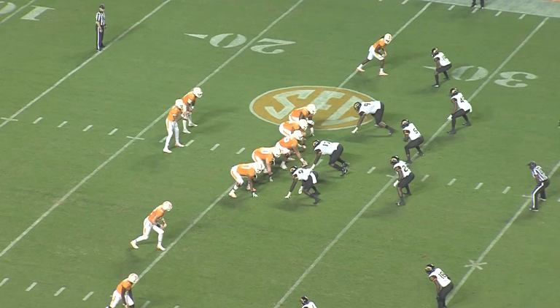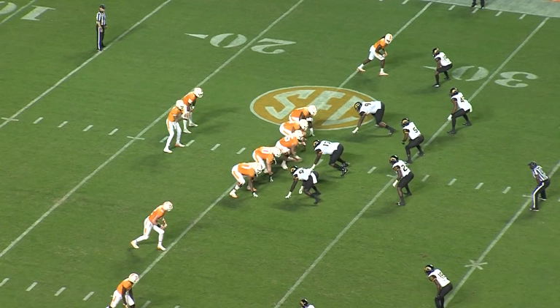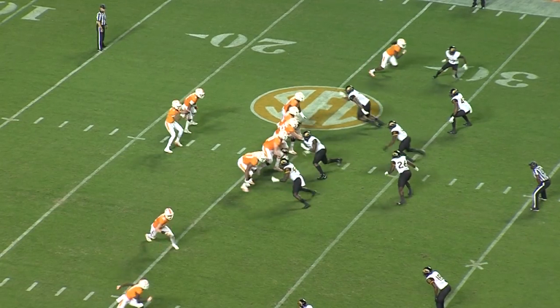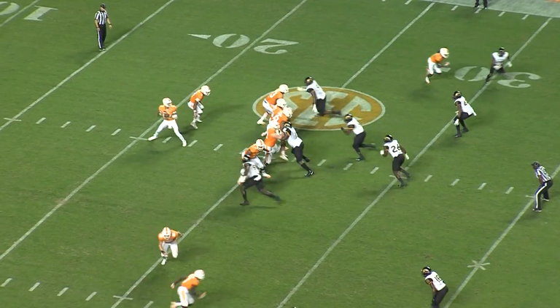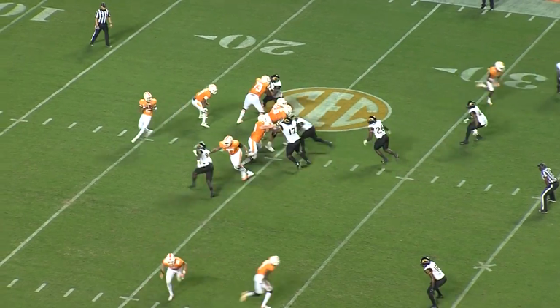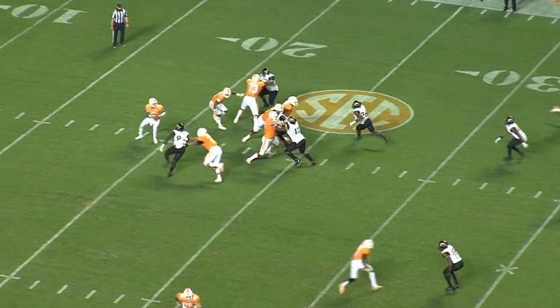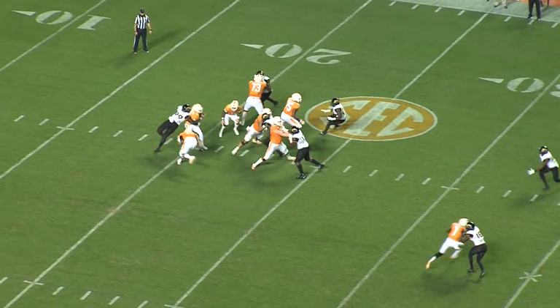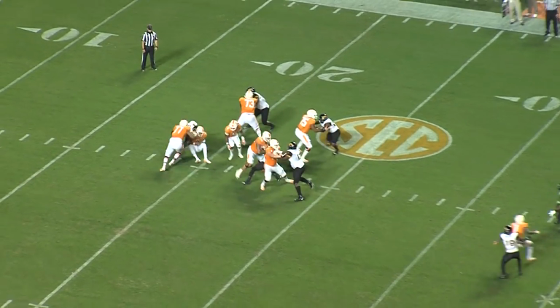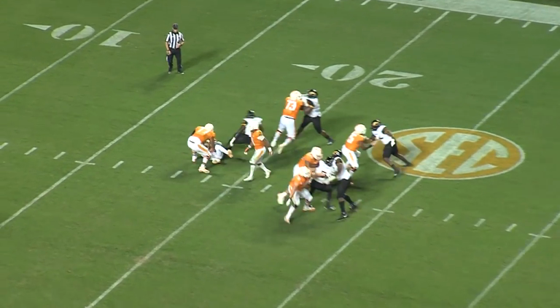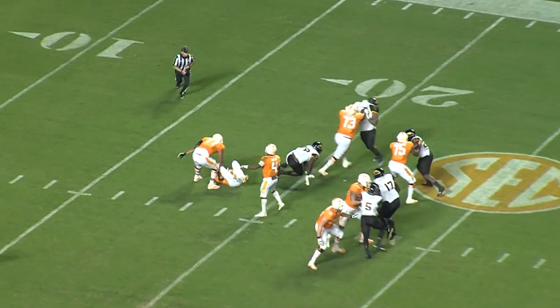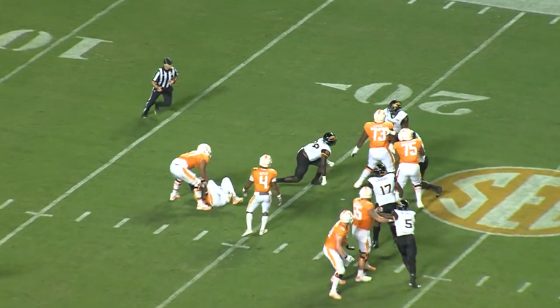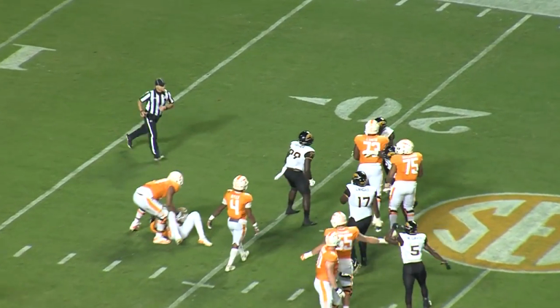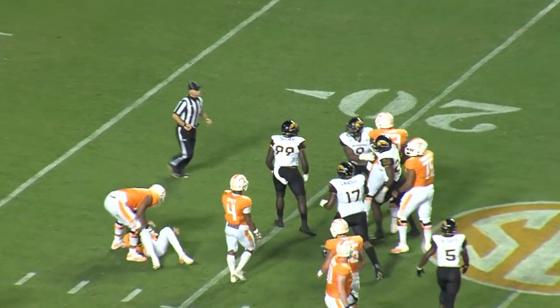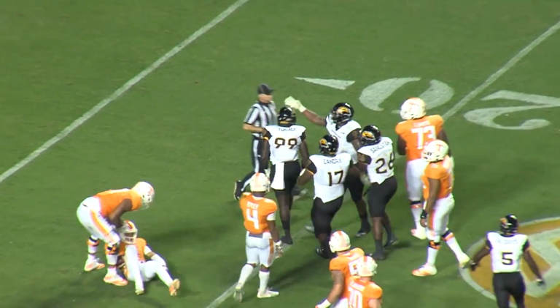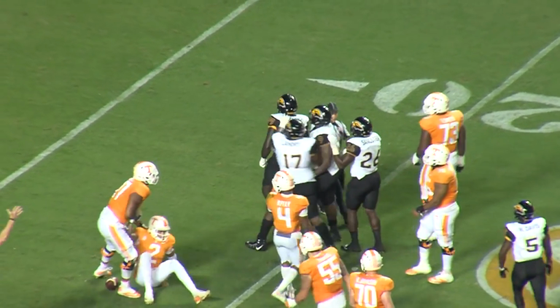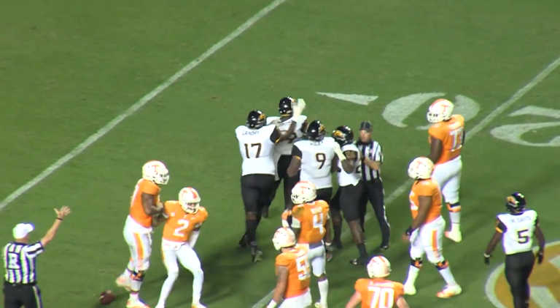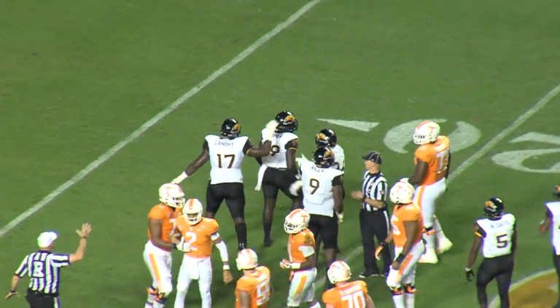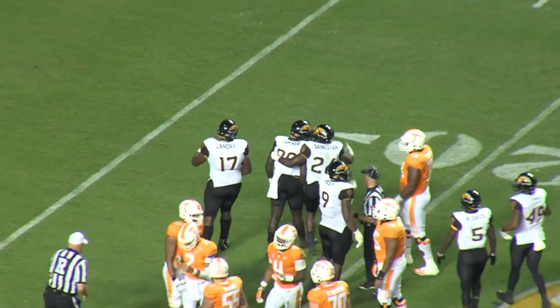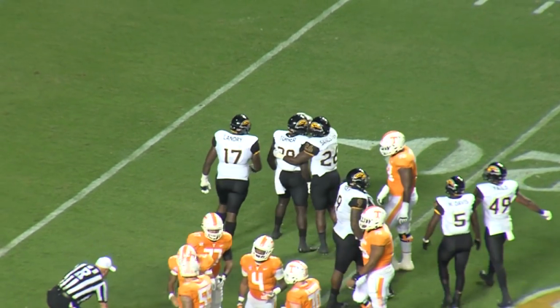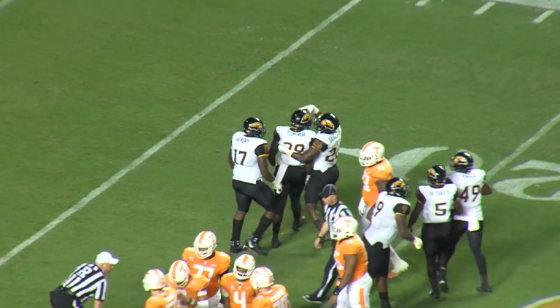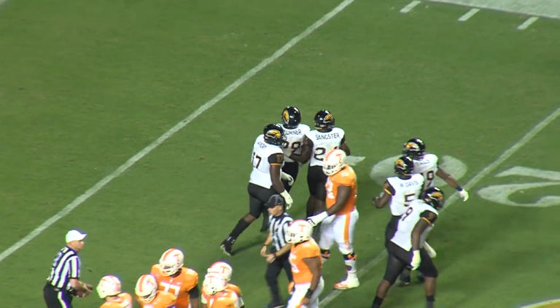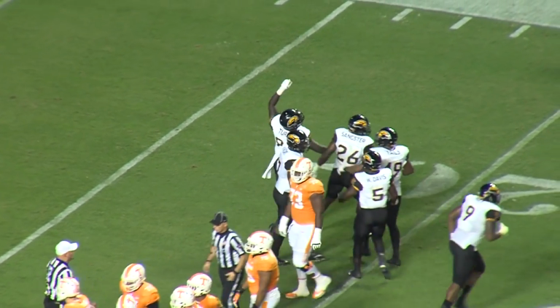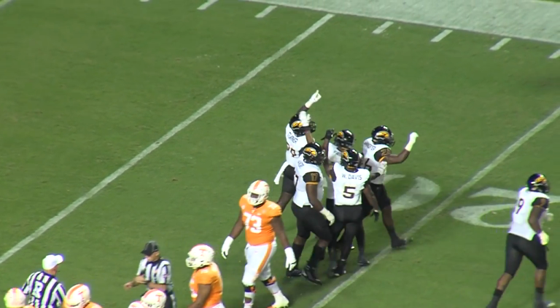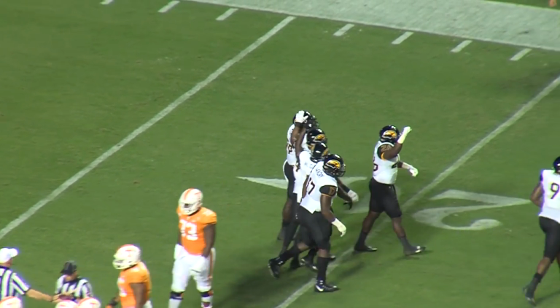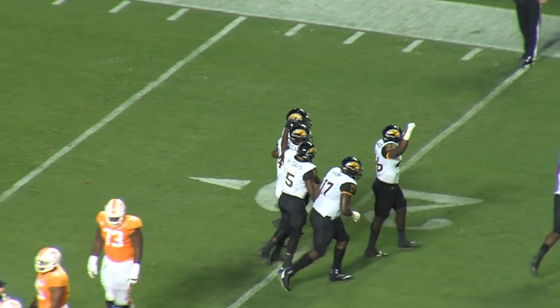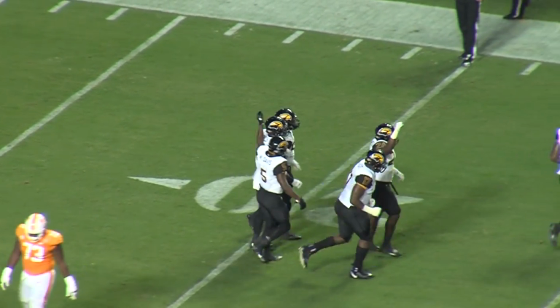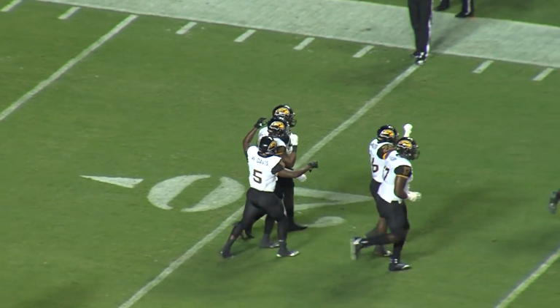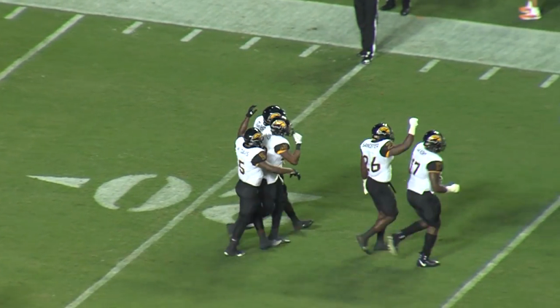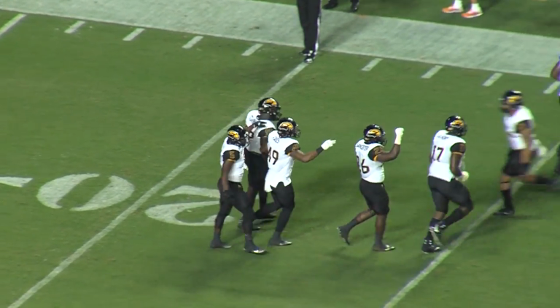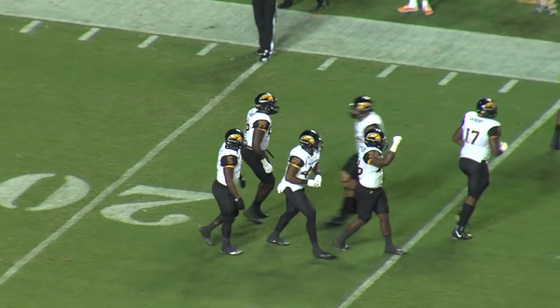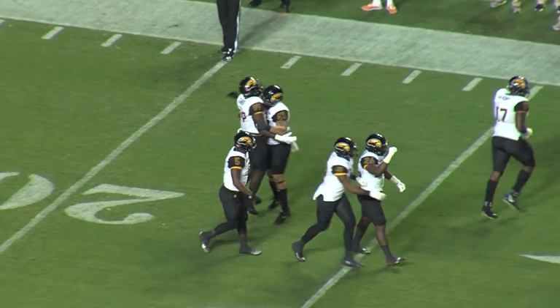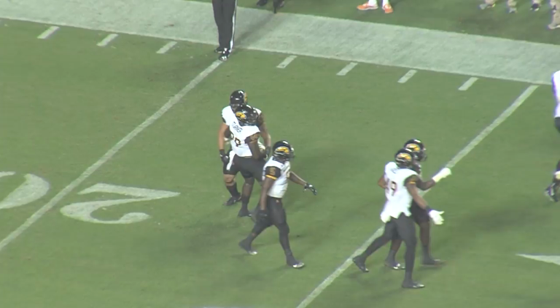They sent three receivers right, one left, and they're going to get sacked. Great pressure by the Golden Eagles that time, they were able to get a couple of guys in there, and Jock Turner got in there to sack the quarterback.